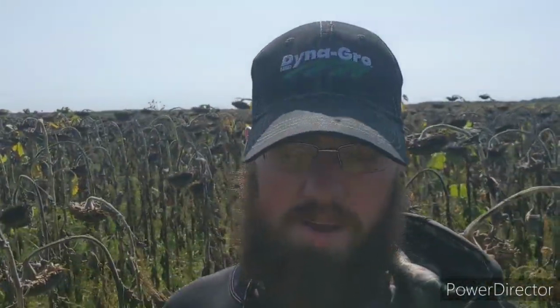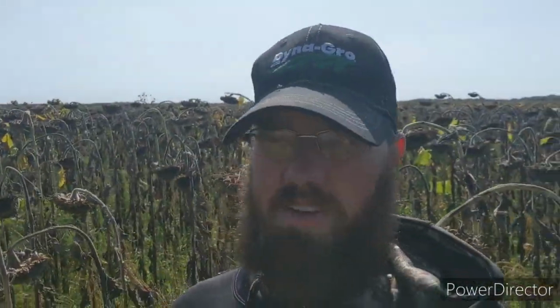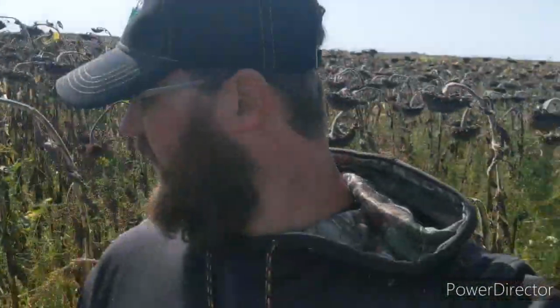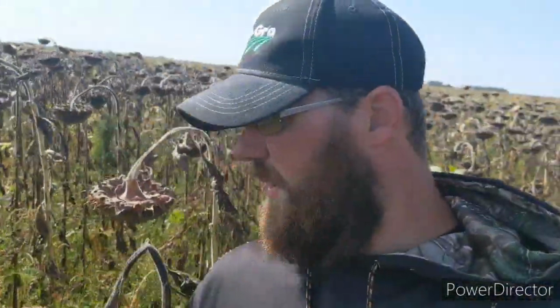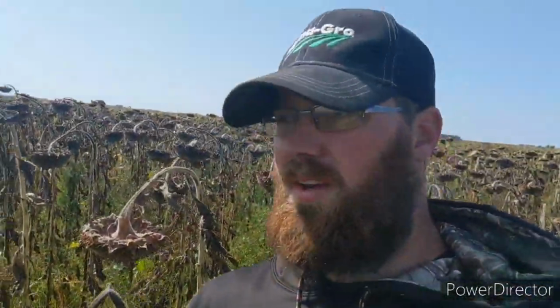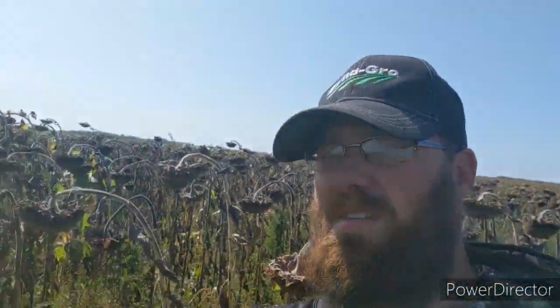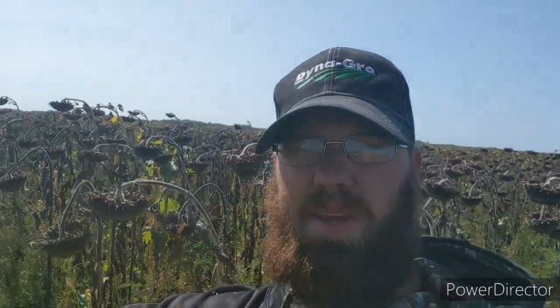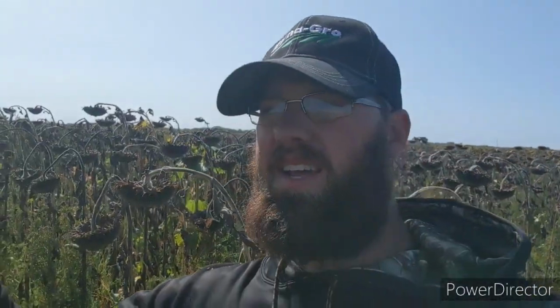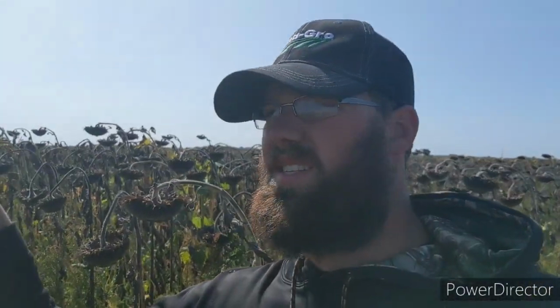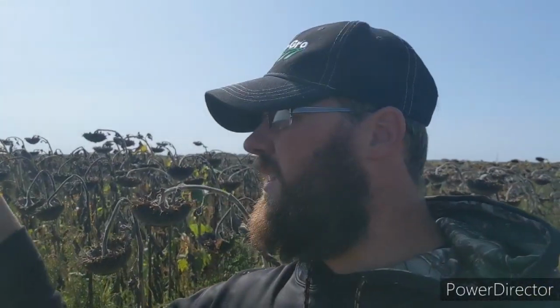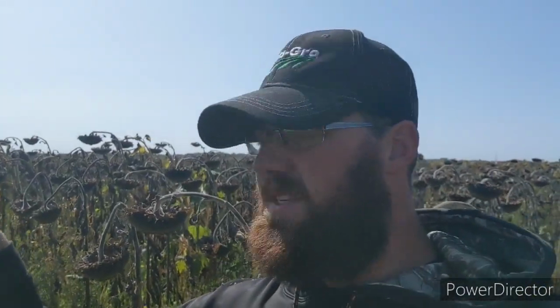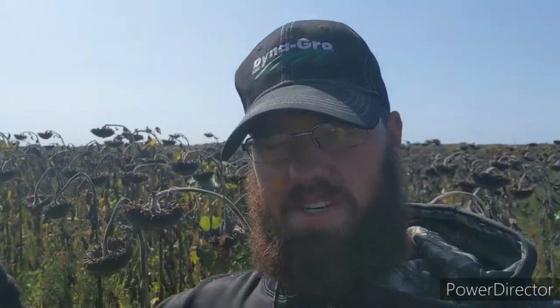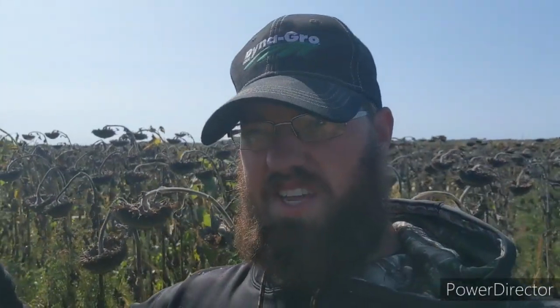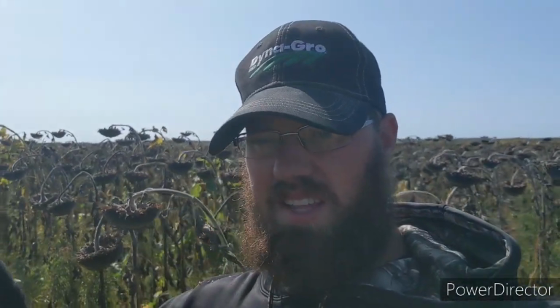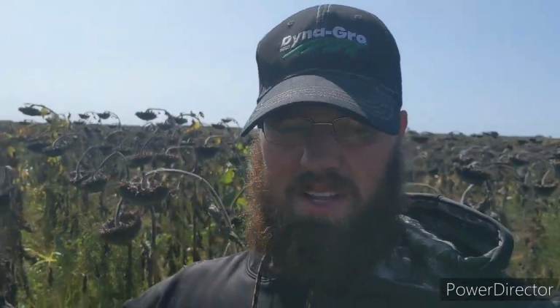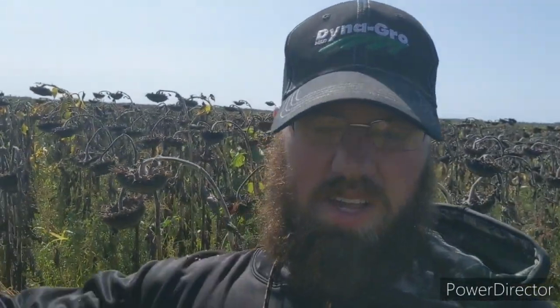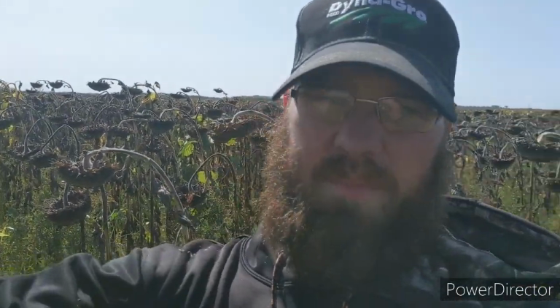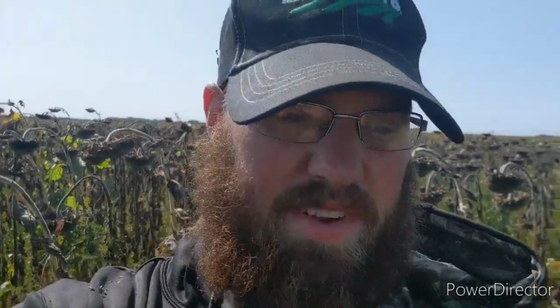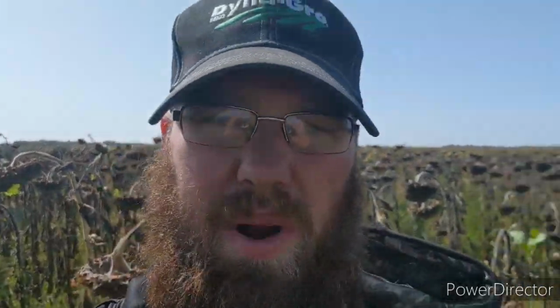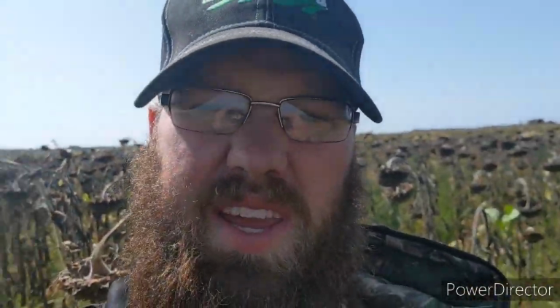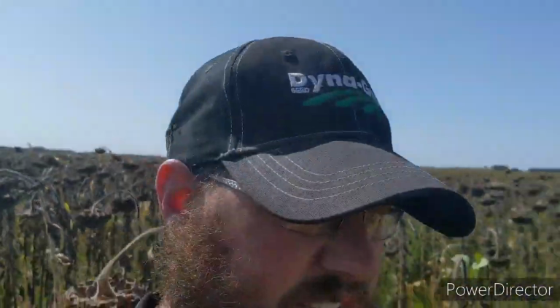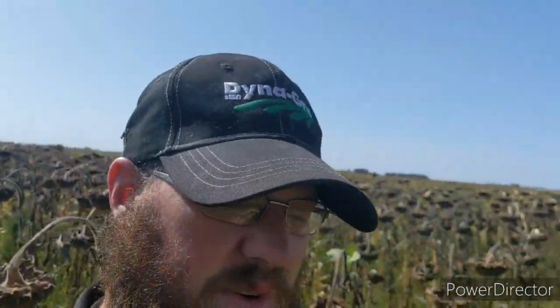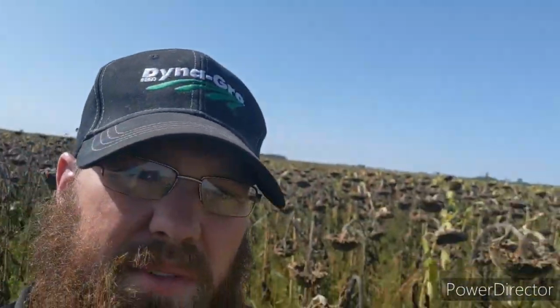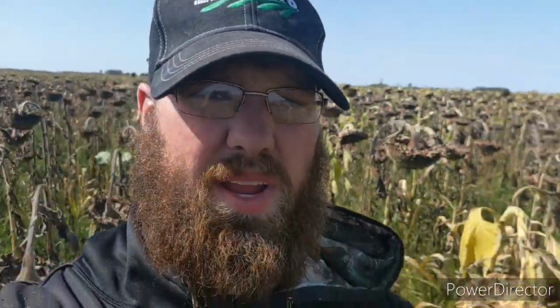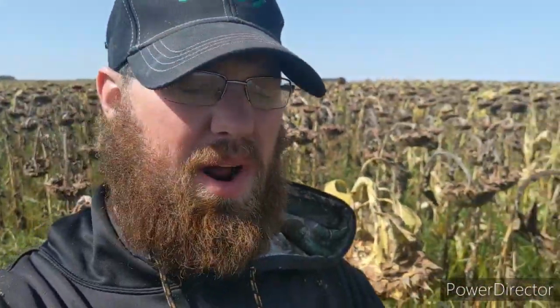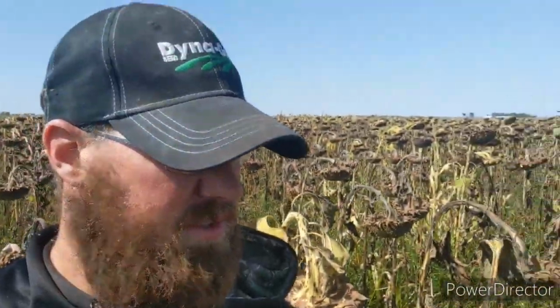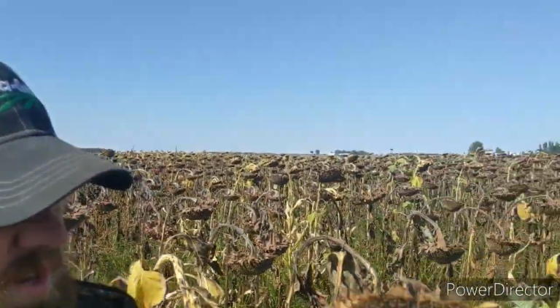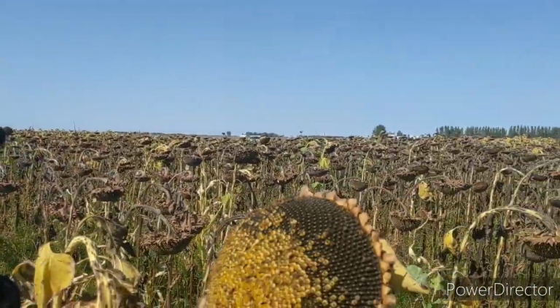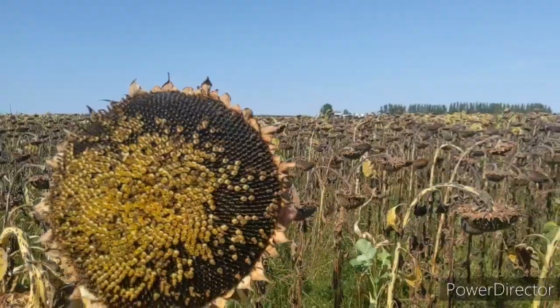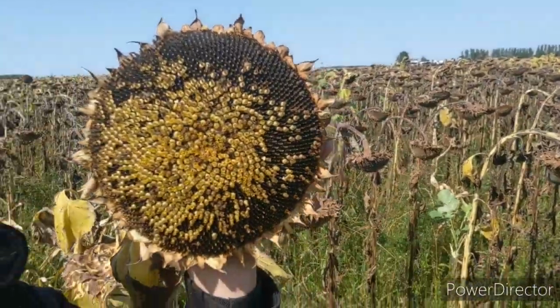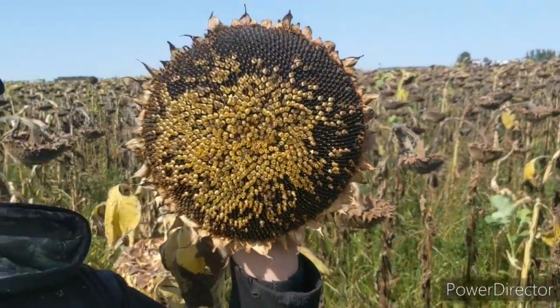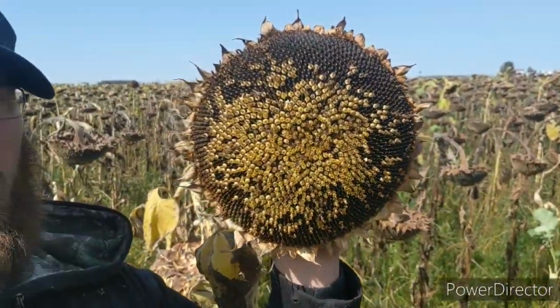I'm just out here trying to figure out about when harvesting will be. Today is September 17th and I figure it'll probably be at least two, three, maybe four weeks — probably closer to four weeks, as you can tell with this flower.